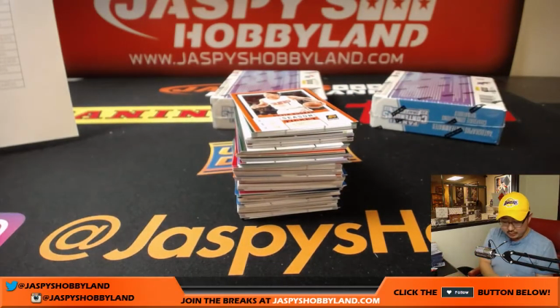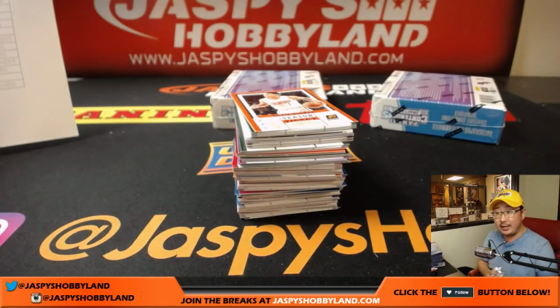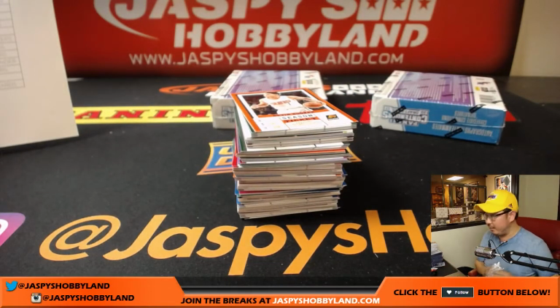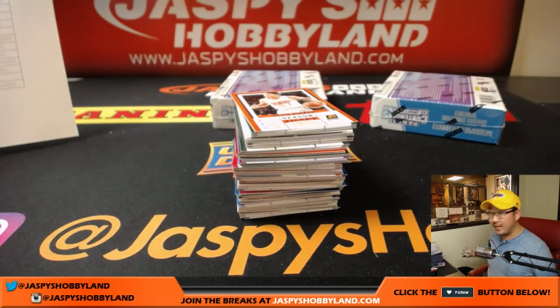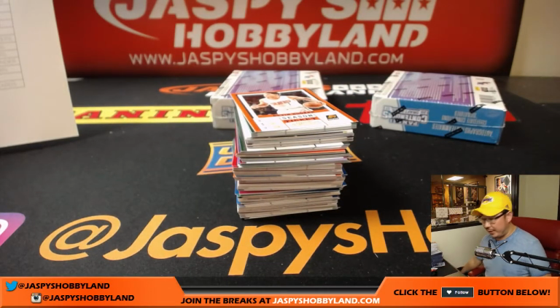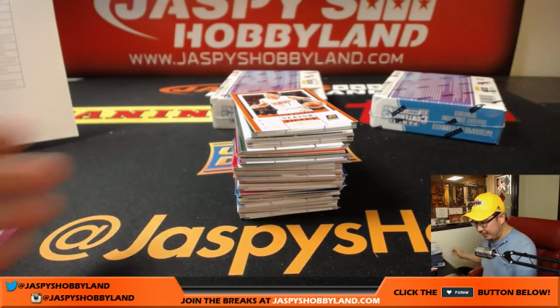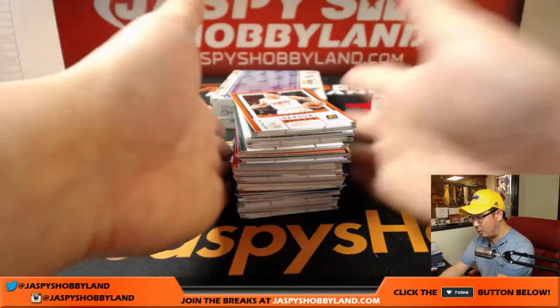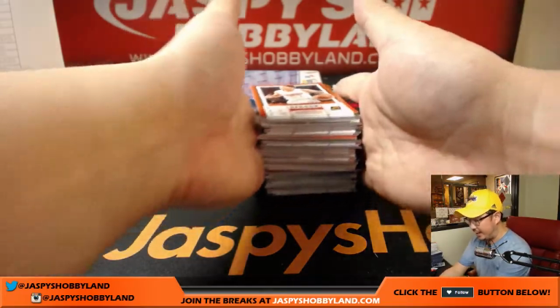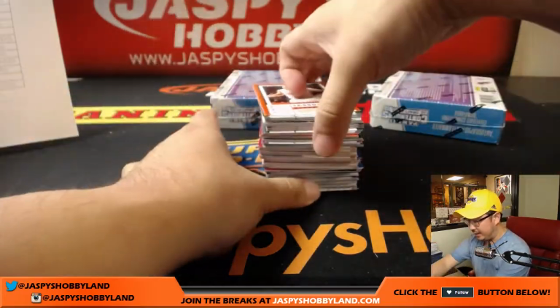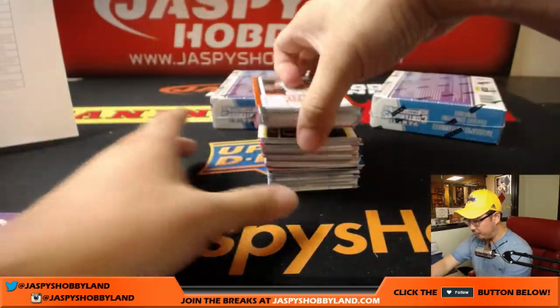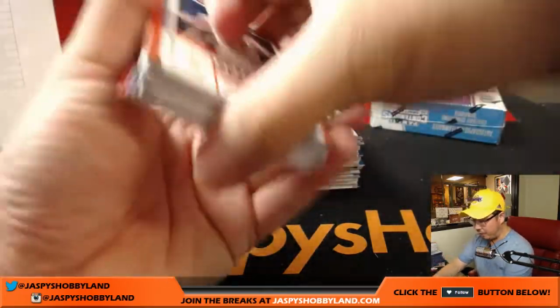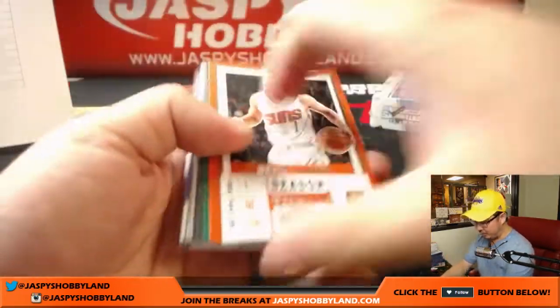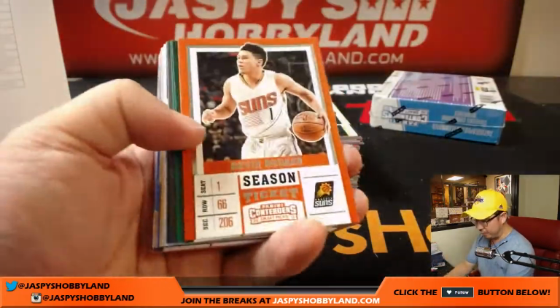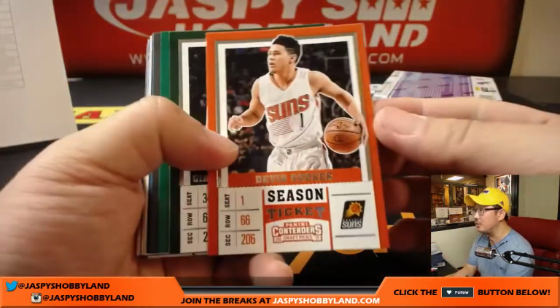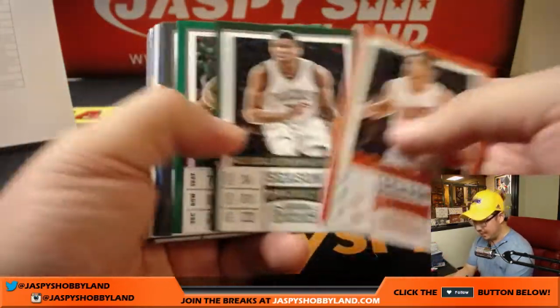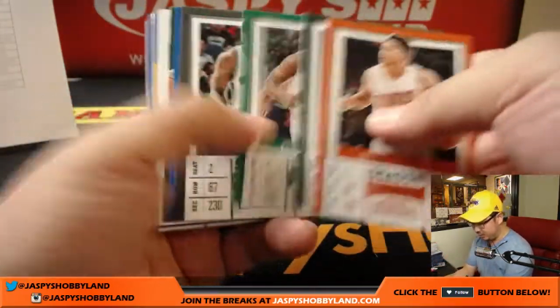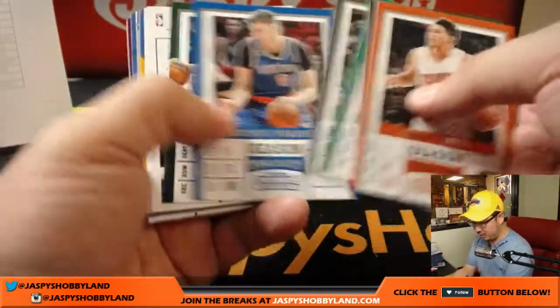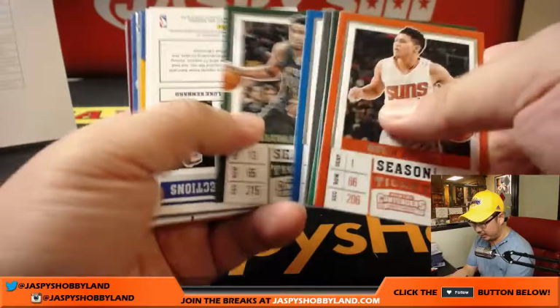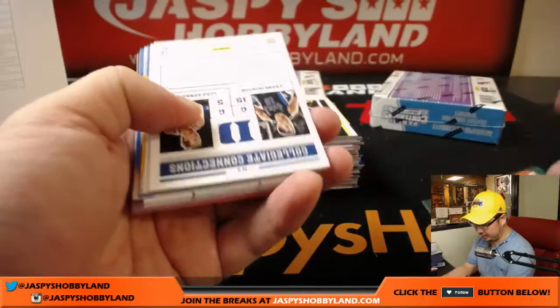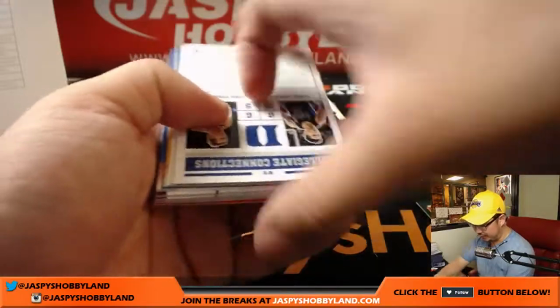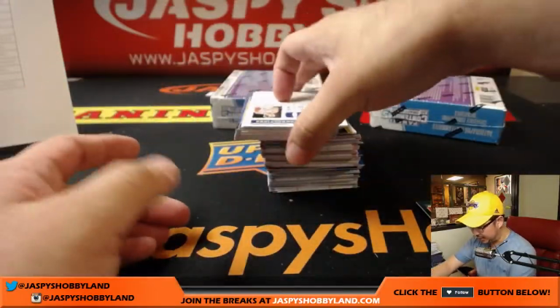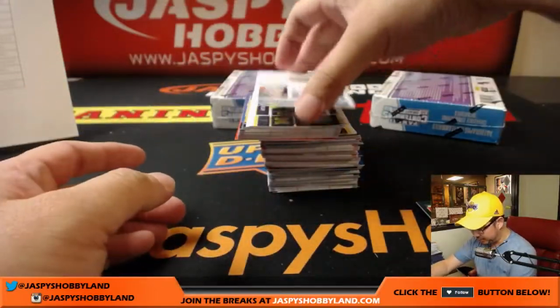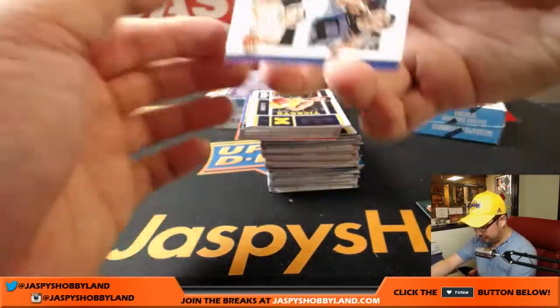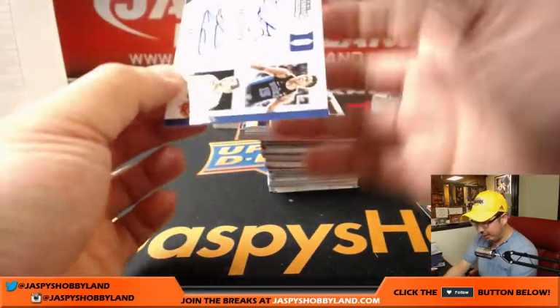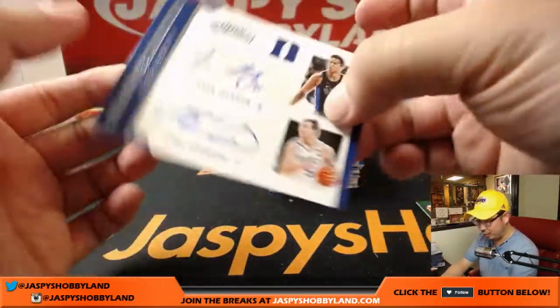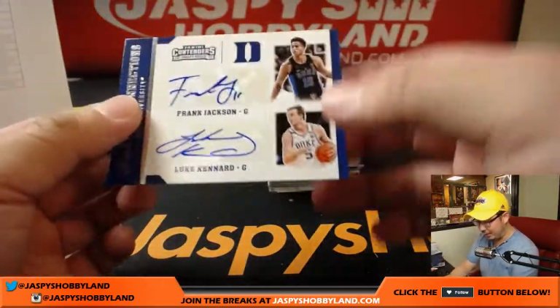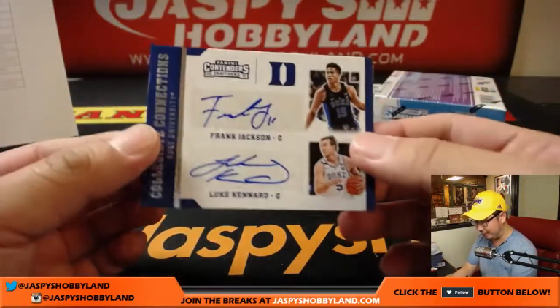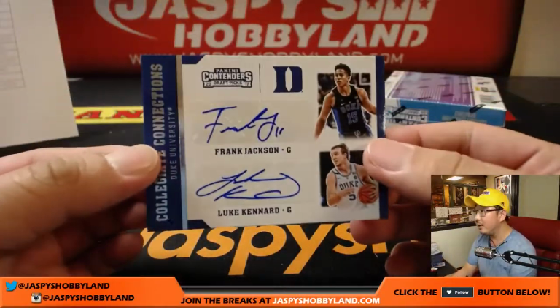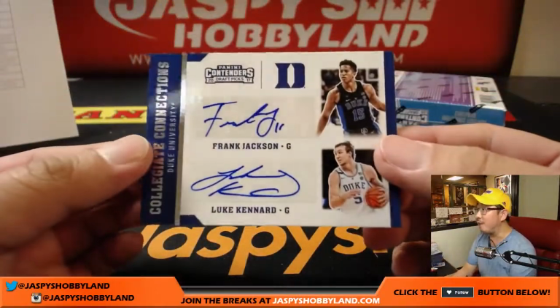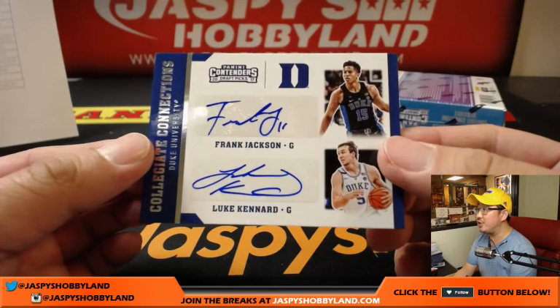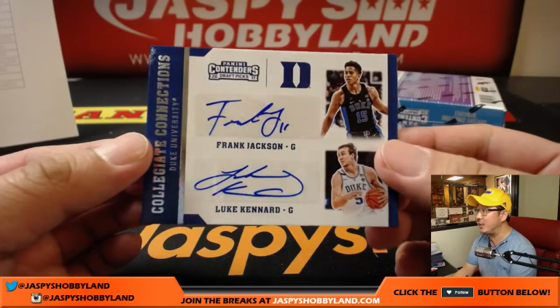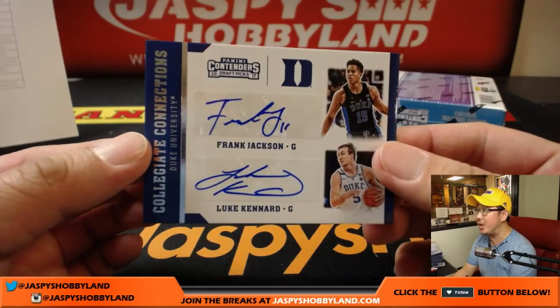We have plenty of time for another pick-your-team, and I know the Absolute Football break is pretty close too — all on jazpyshobbyland.com. What do we got here — a dual autograph! Frank Jackson and Lou Kennard.